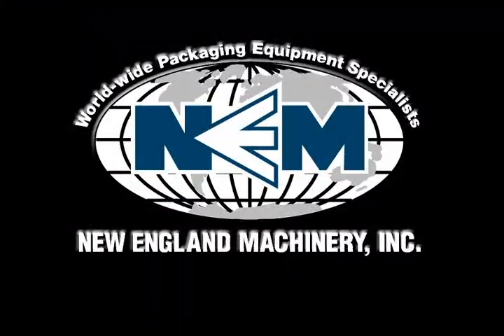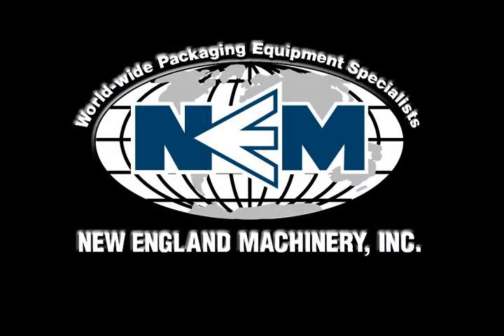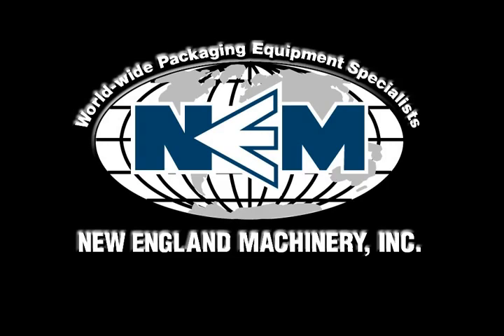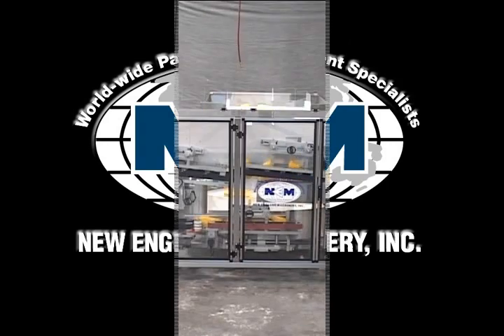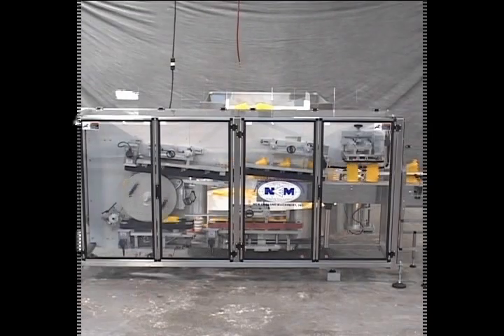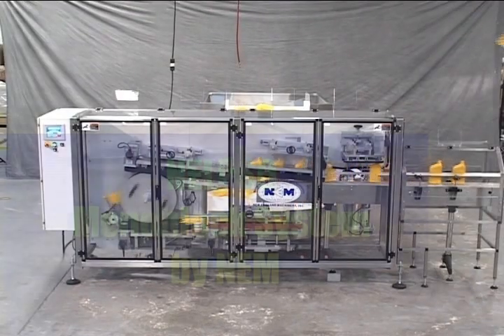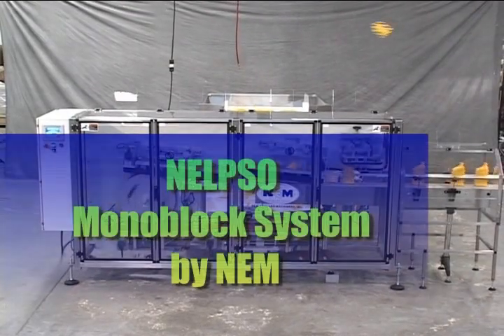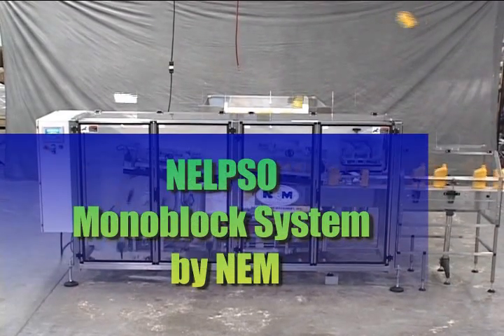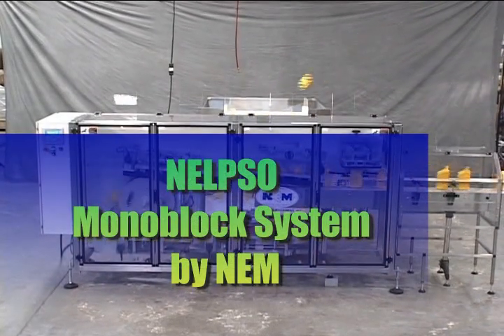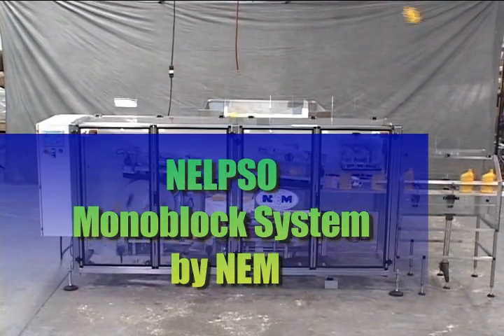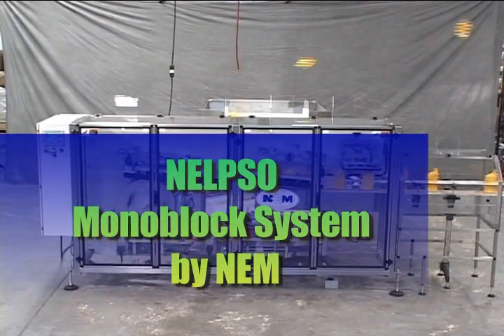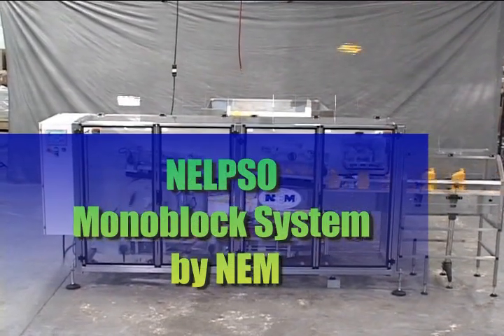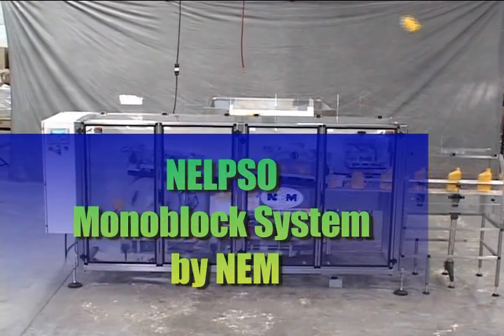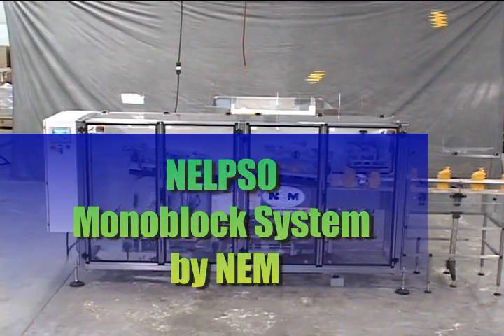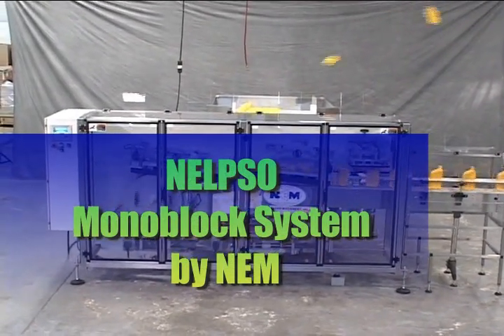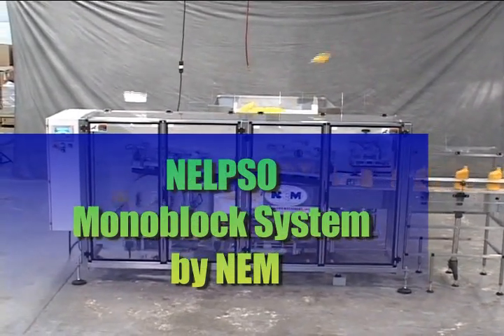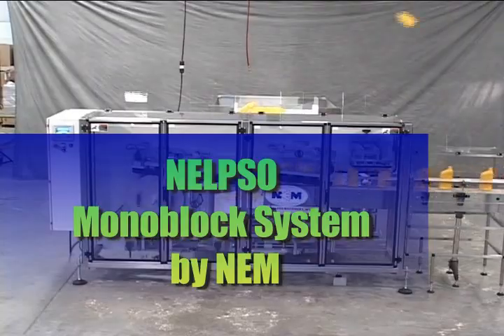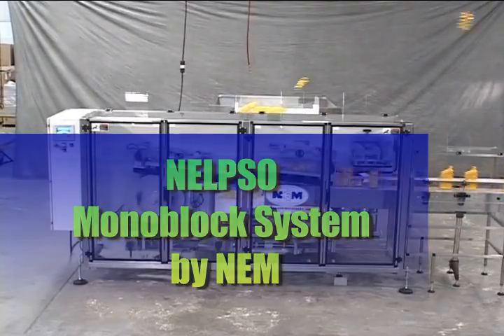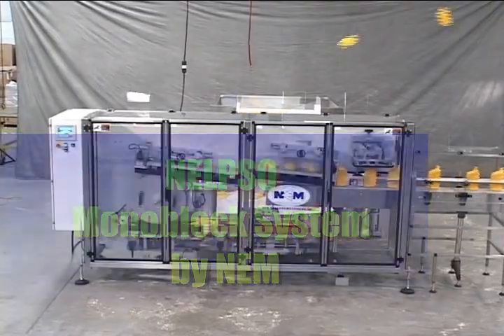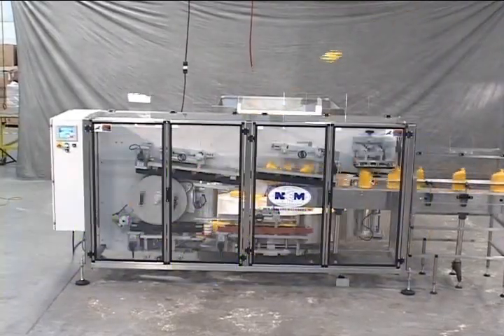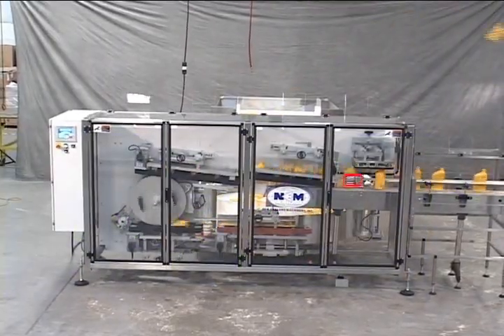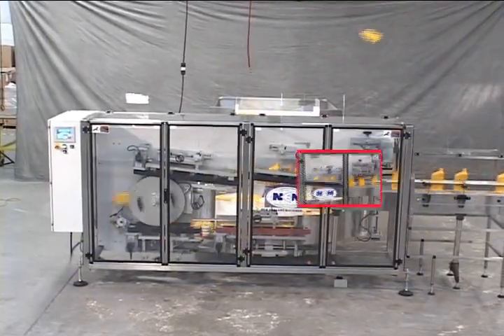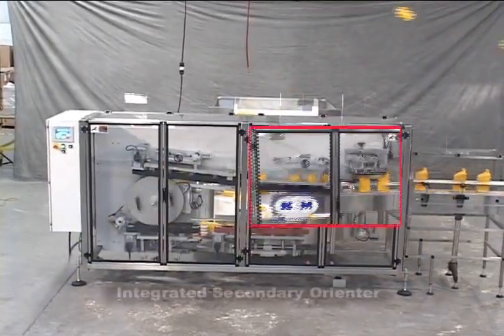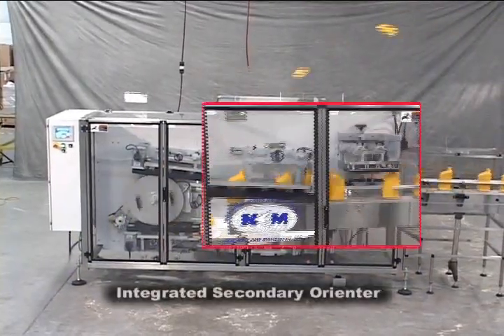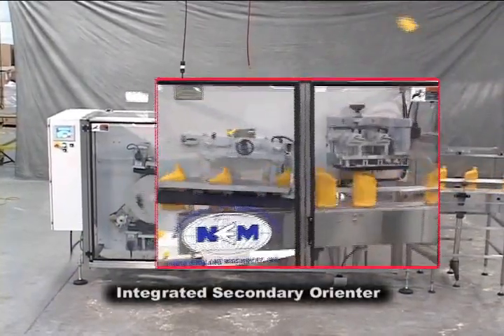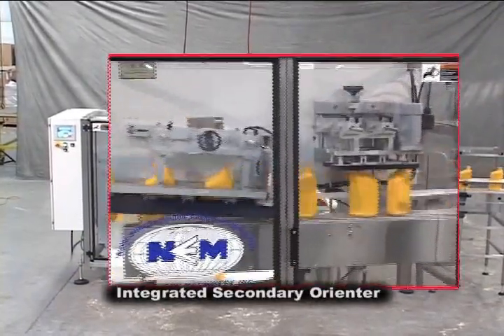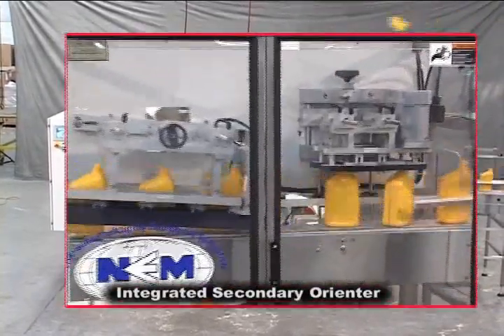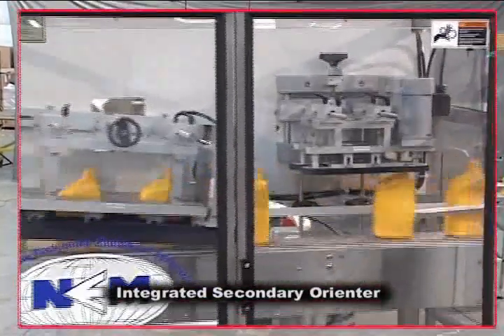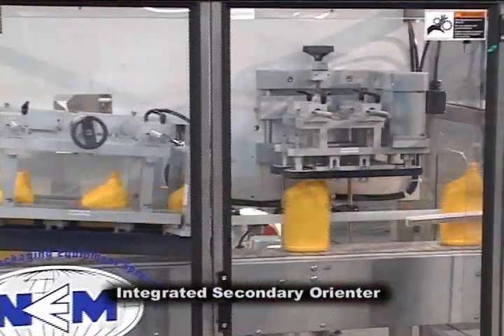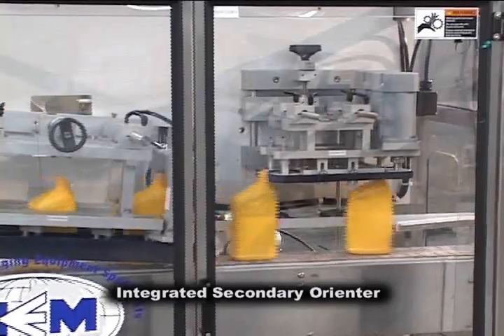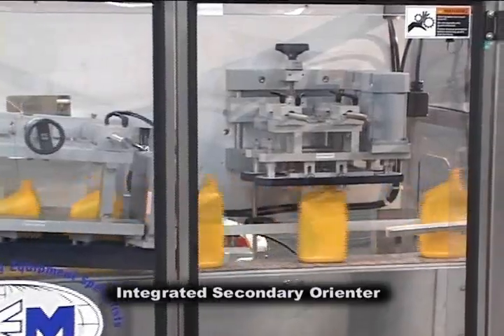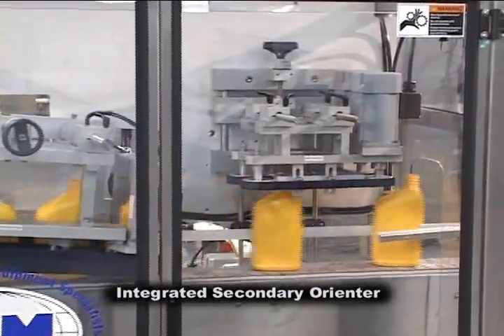New England Machinery Incorporated is pleased to present this short overview of our model NELPSO. The NELPSO will unscramble plastic containers fed from a bulk hopper and stand them upright on the conveyor.